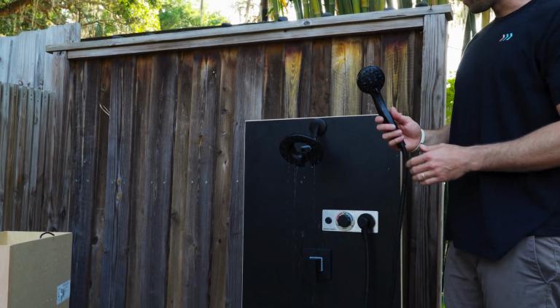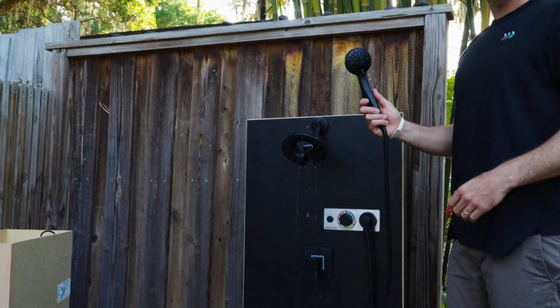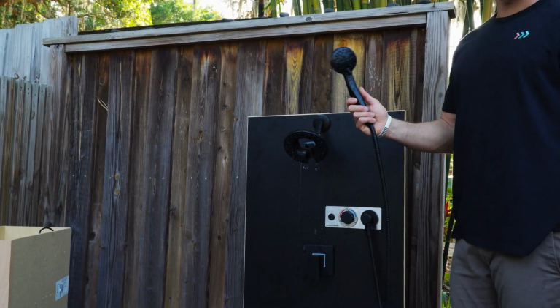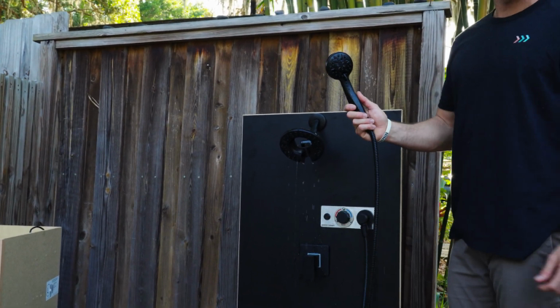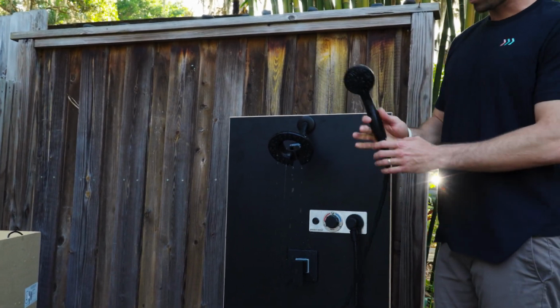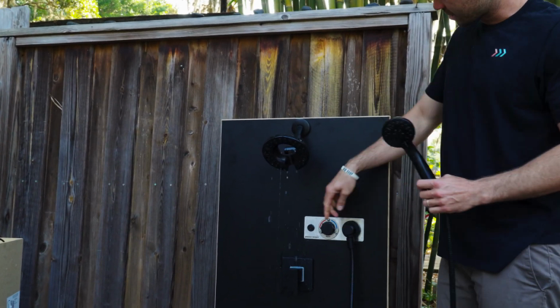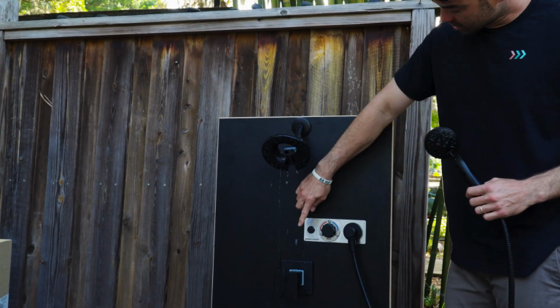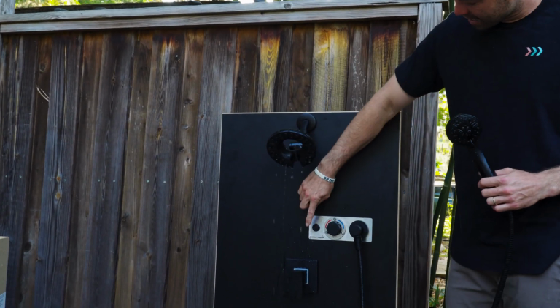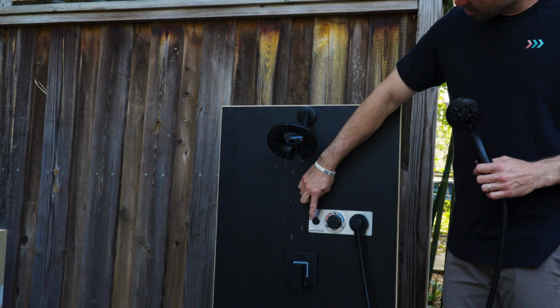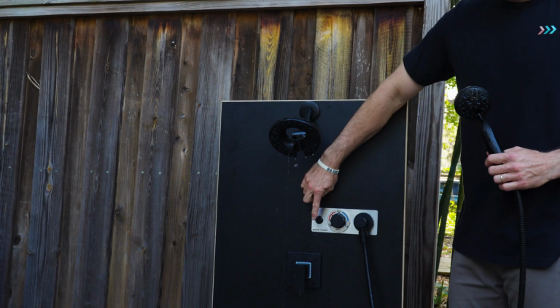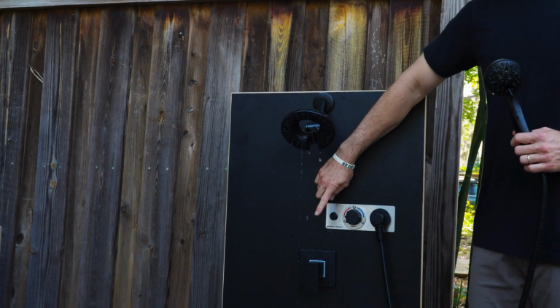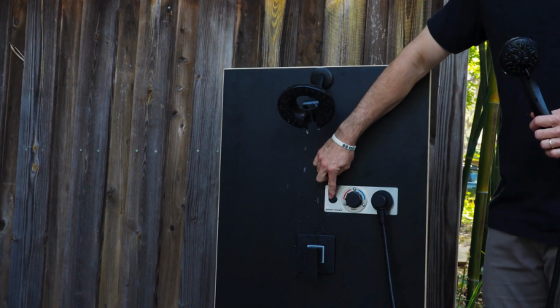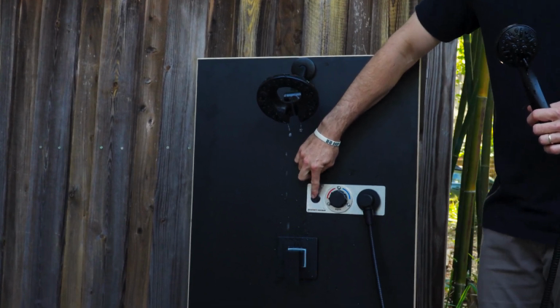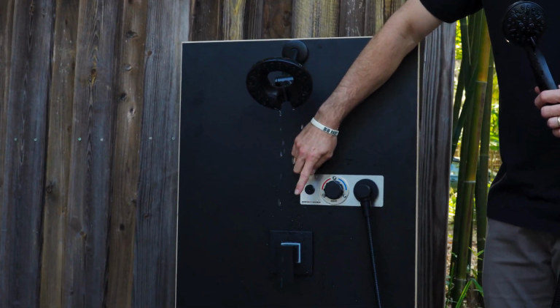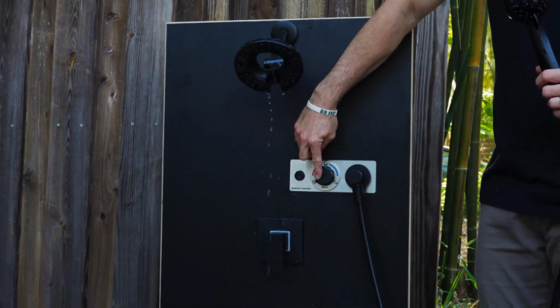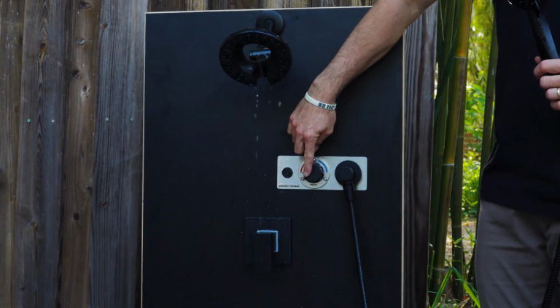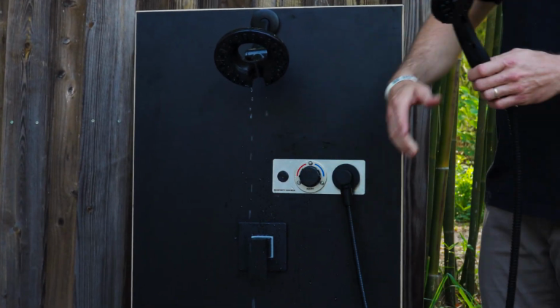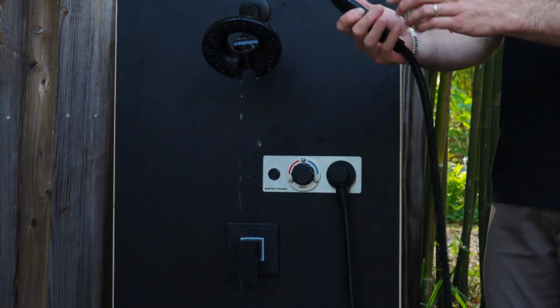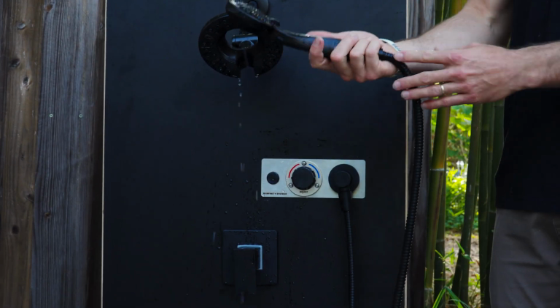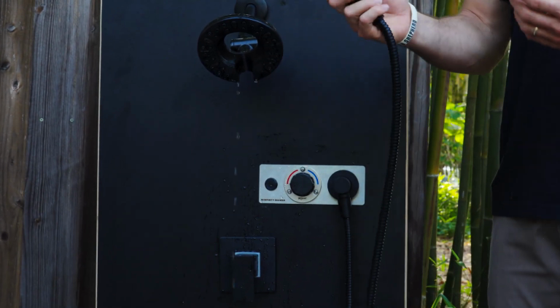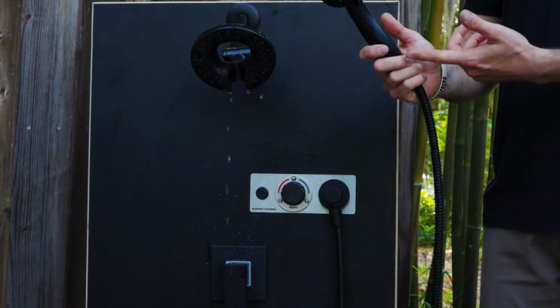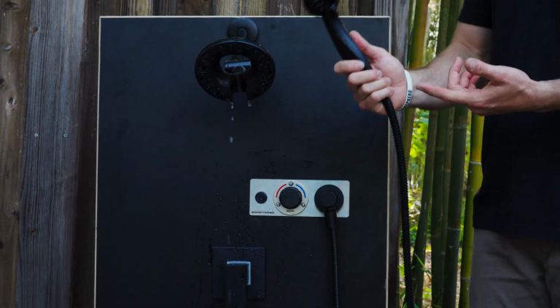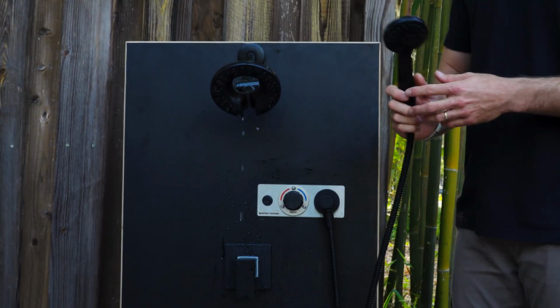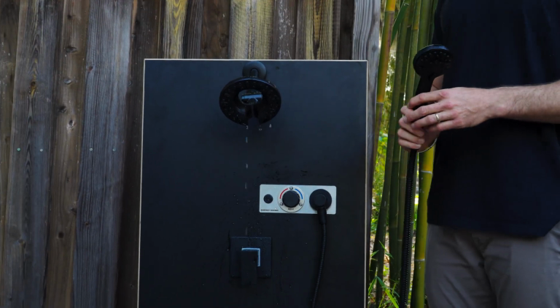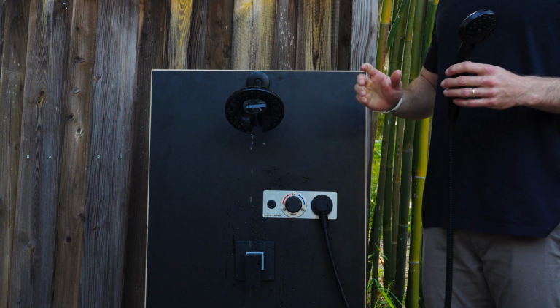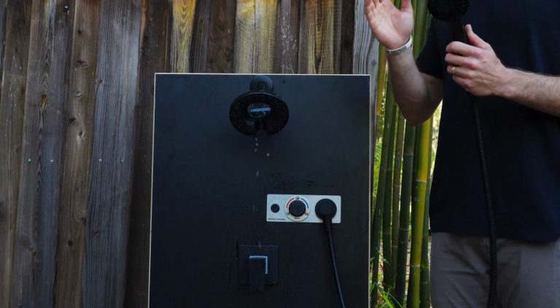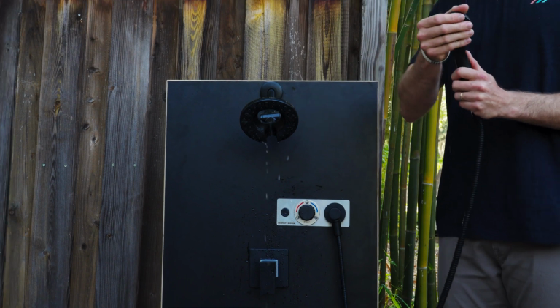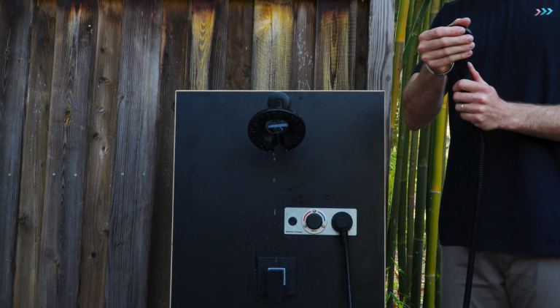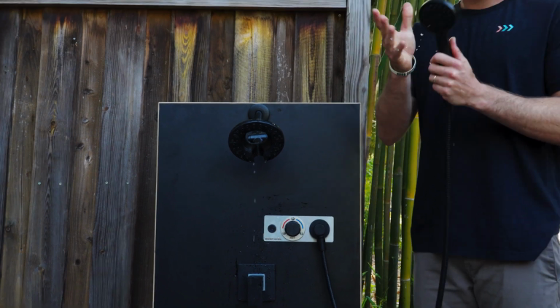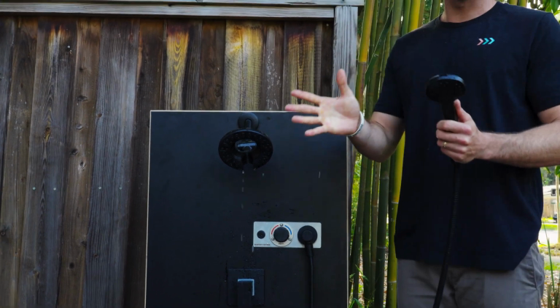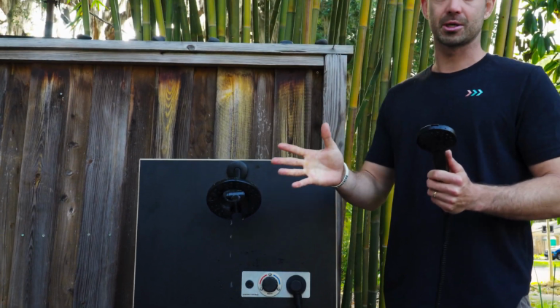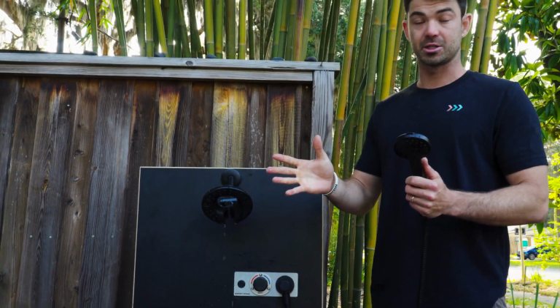But we also have our control panel here, and this is where the Infinity Shower comes in. You have your on/off button, your temperature control, and then this is your Infinity Shower head. When water comes out of this, you know you're in recirculation mode.